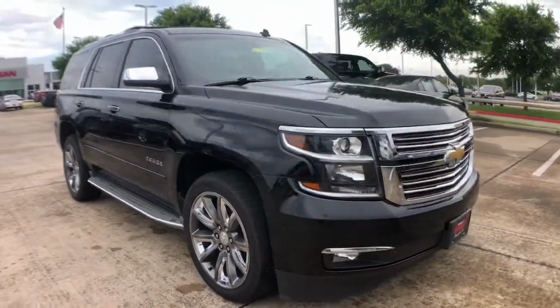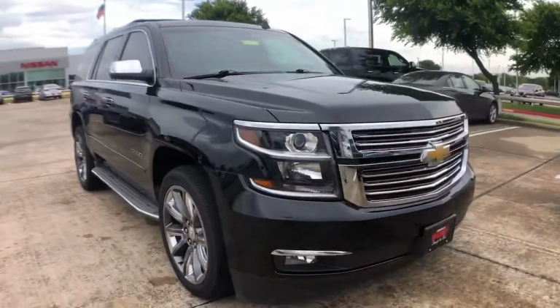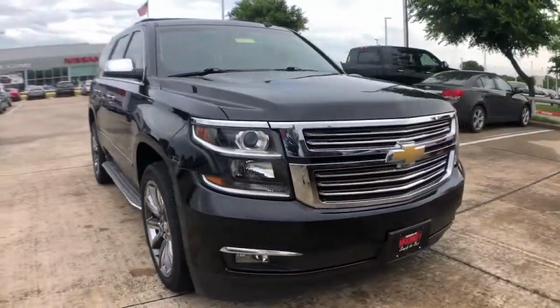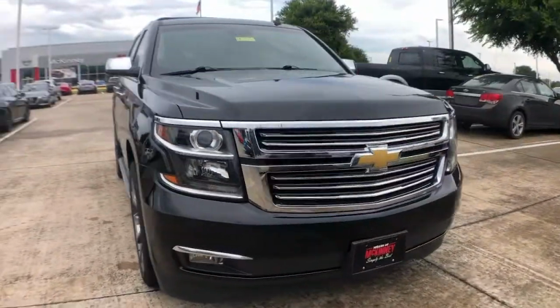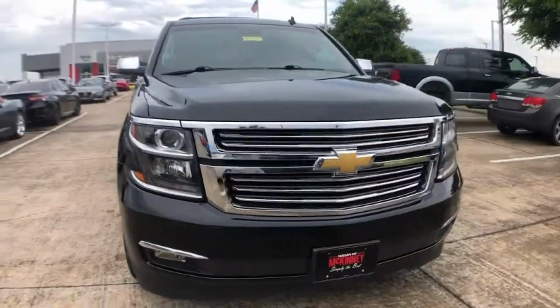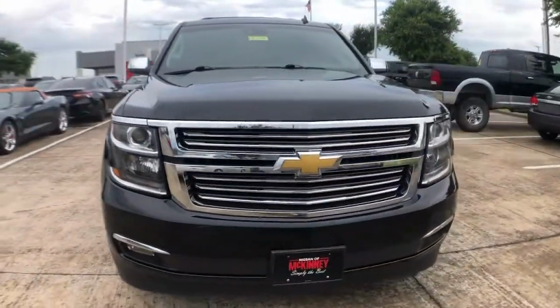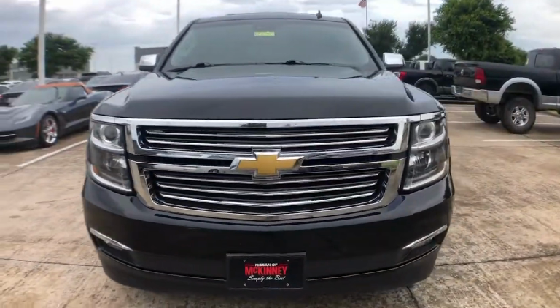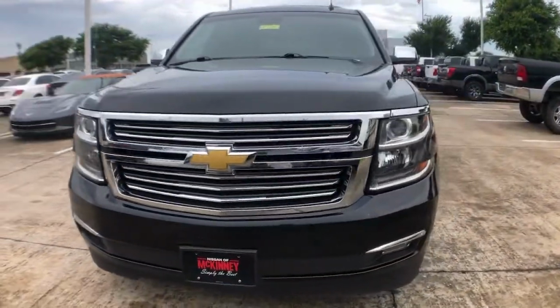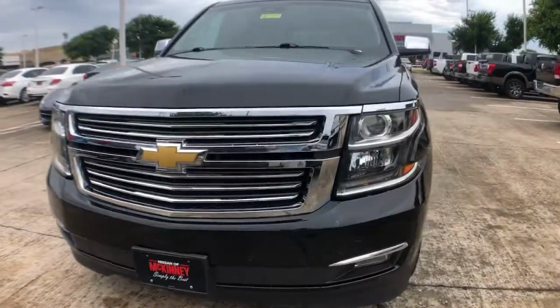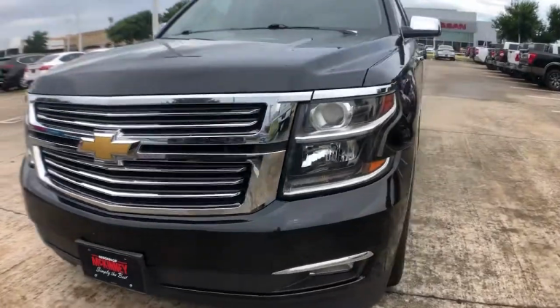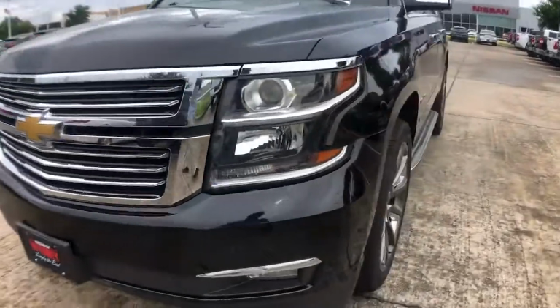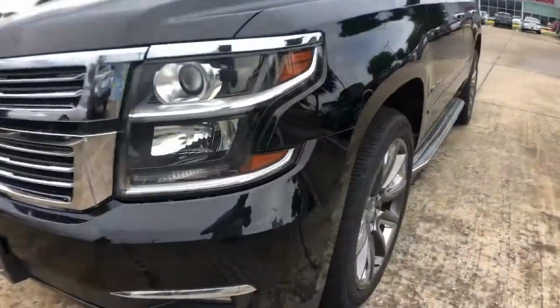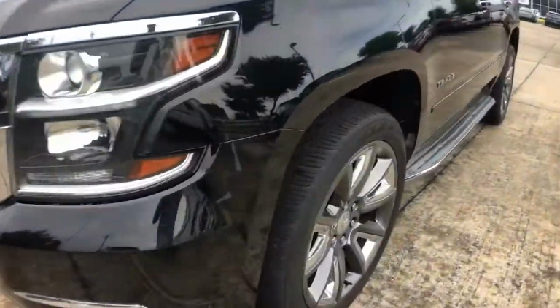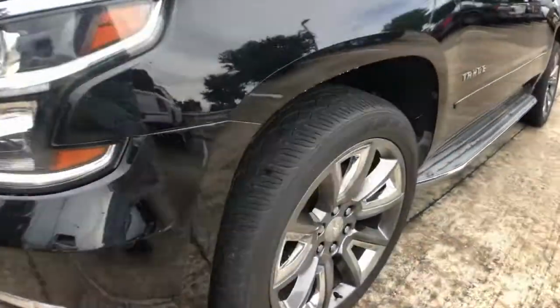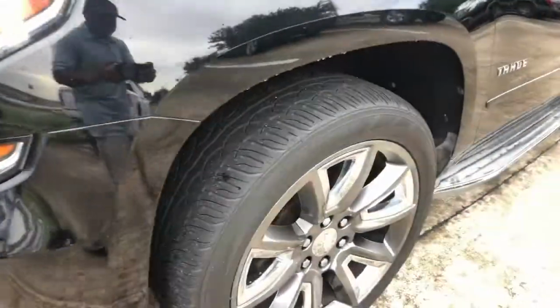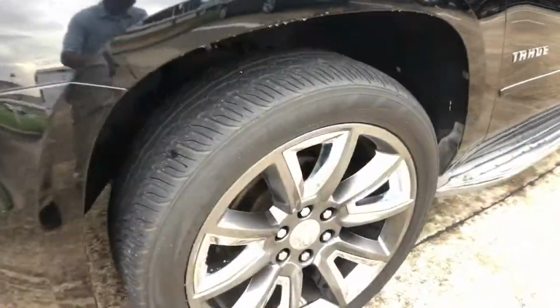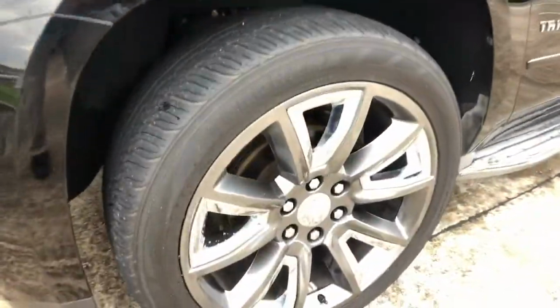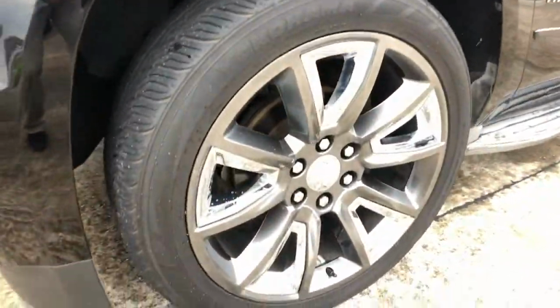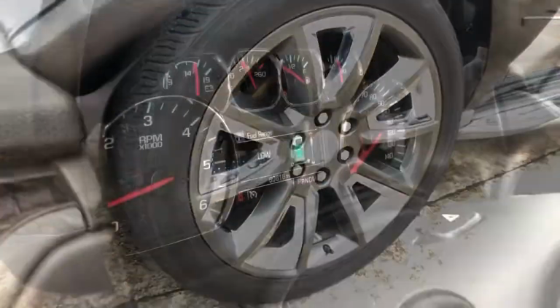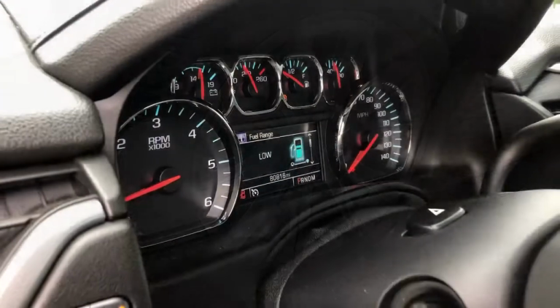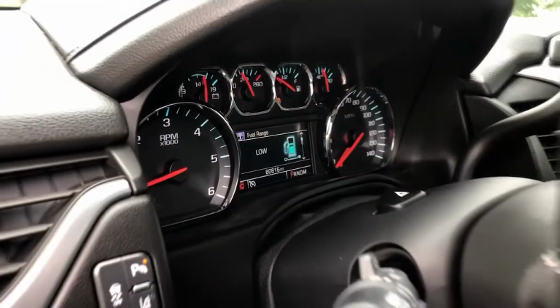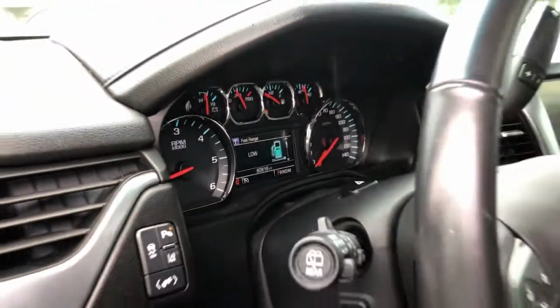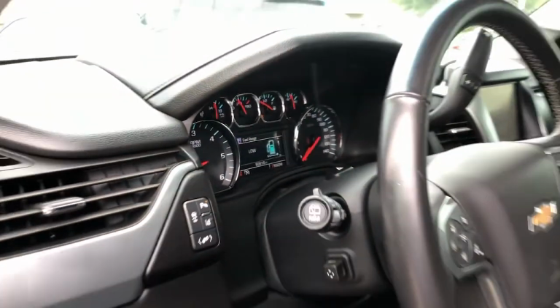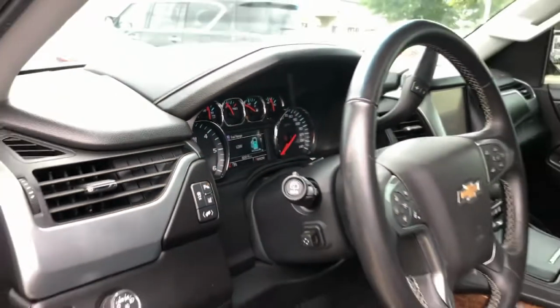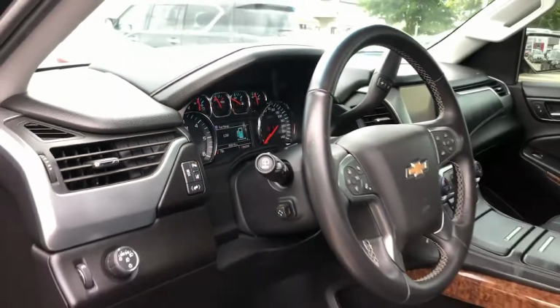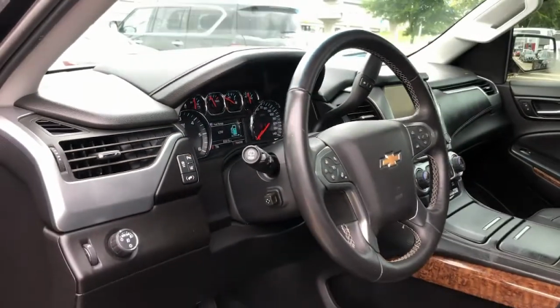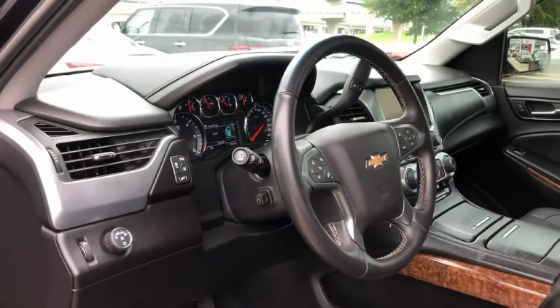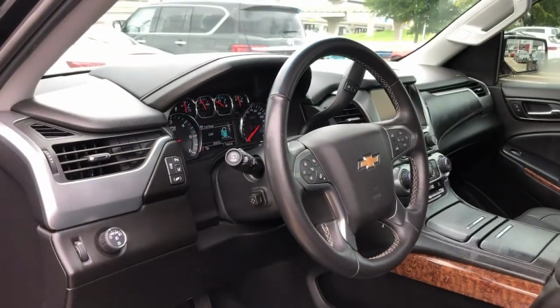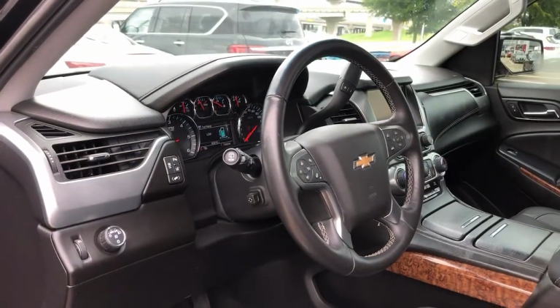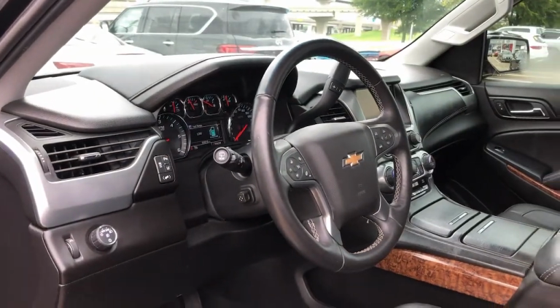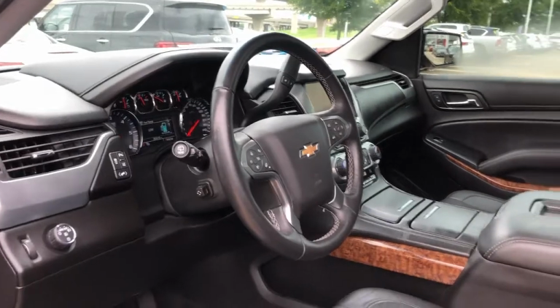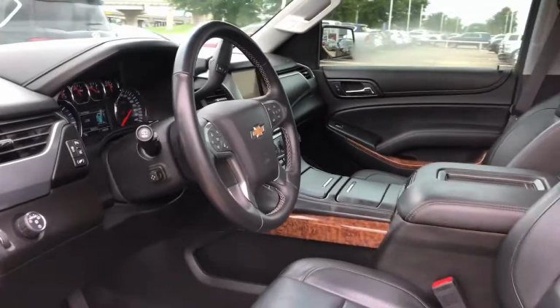These are just some of the great options this vehicle comes with: navigation system, power lift gate, fog lamps, backup camera, electronic stability control, Bluetooth, seat memory, luggage rack, trip computer, and power windows.